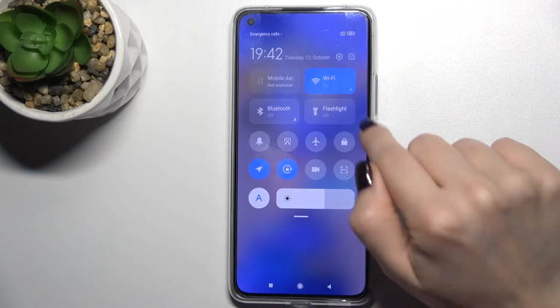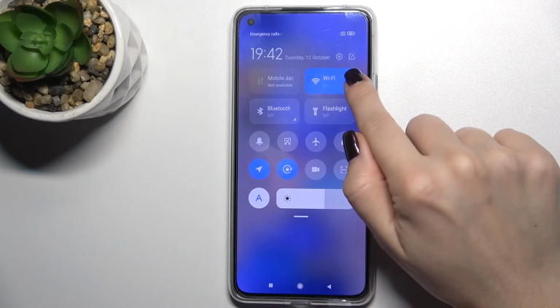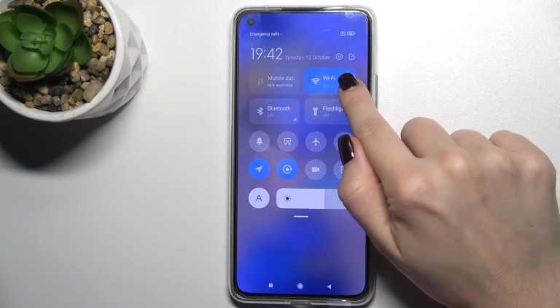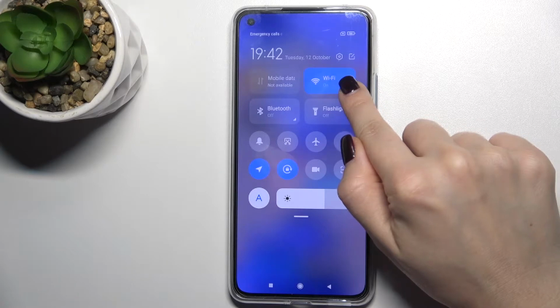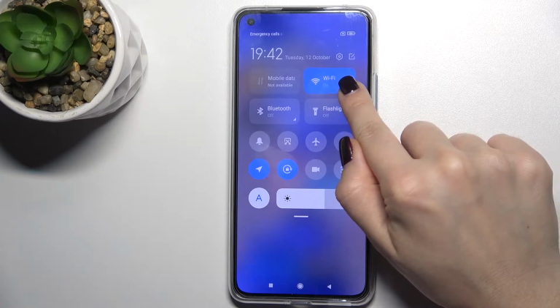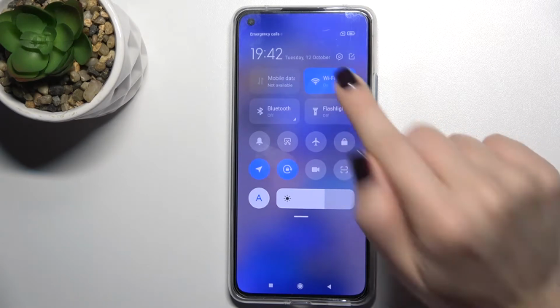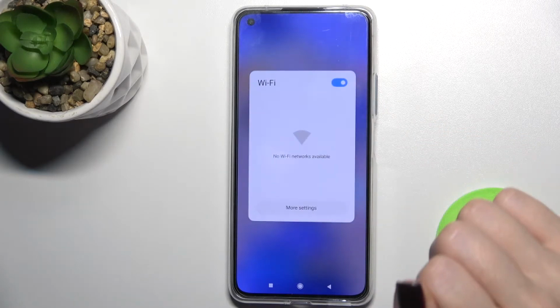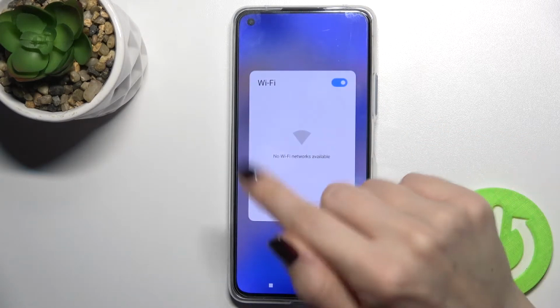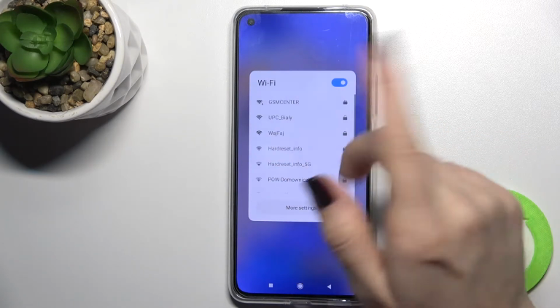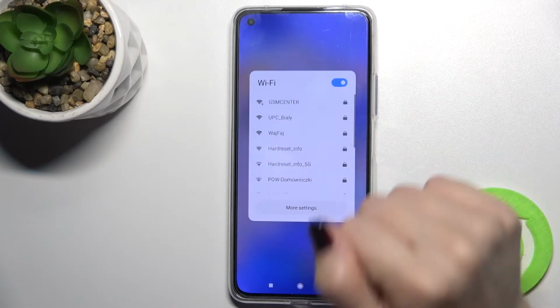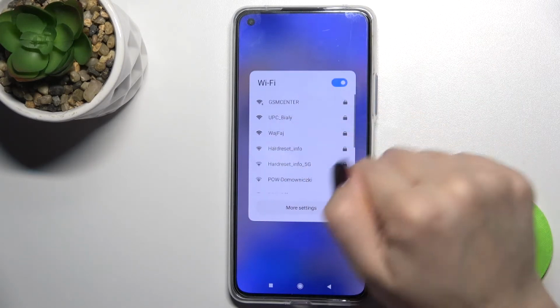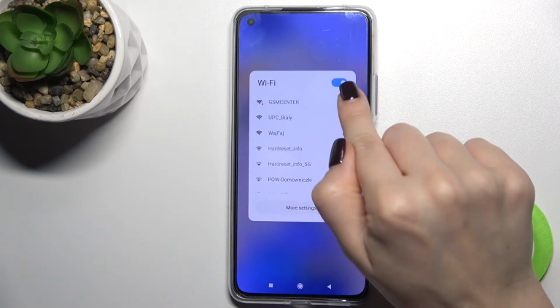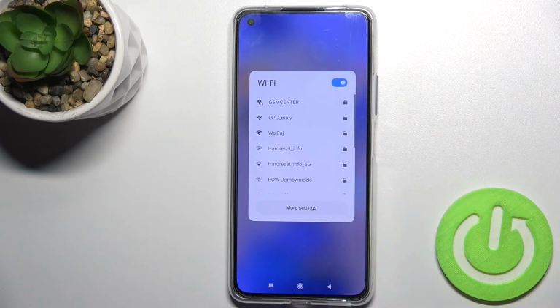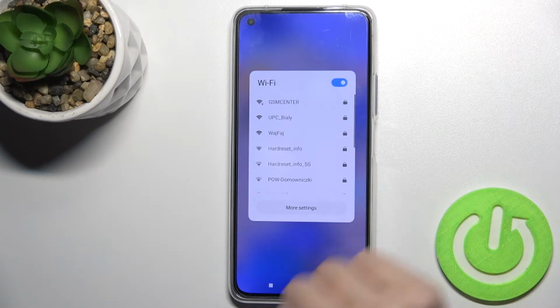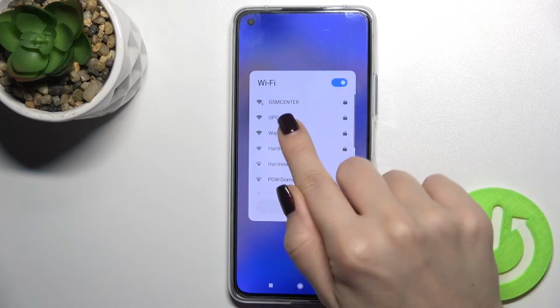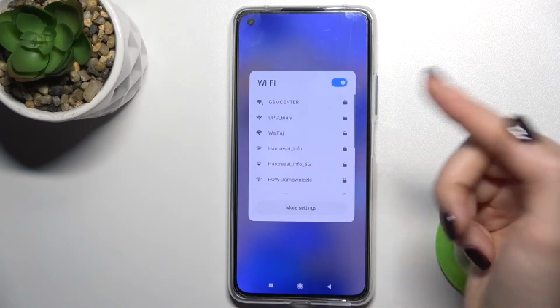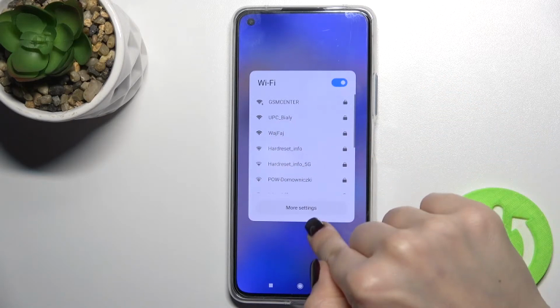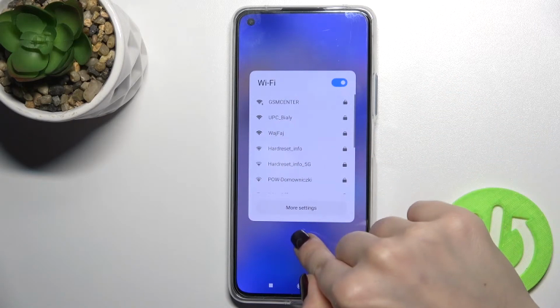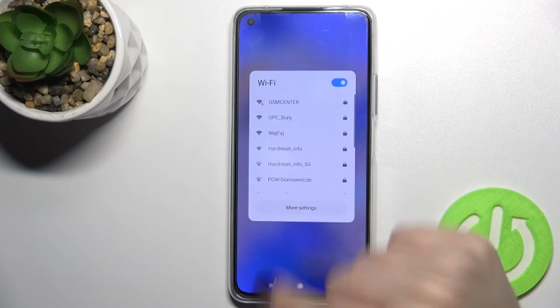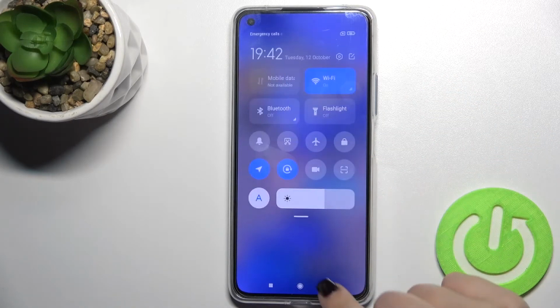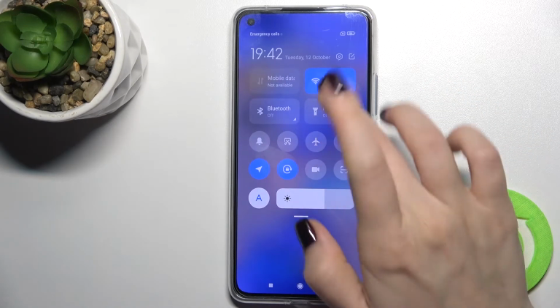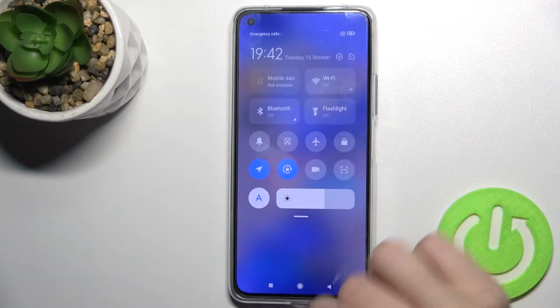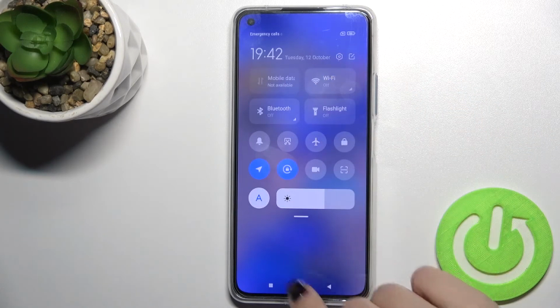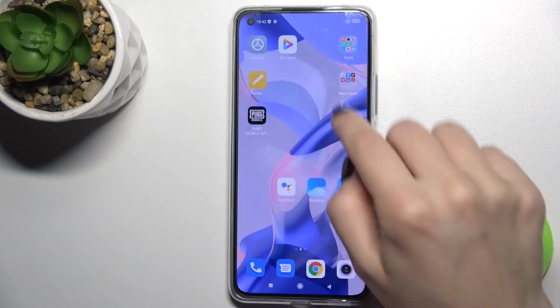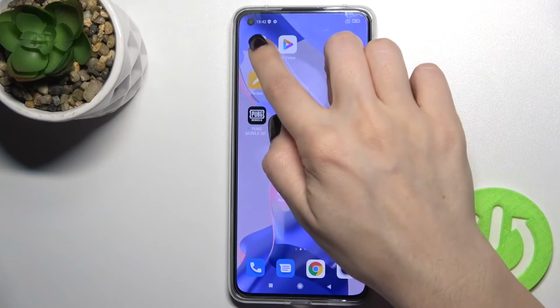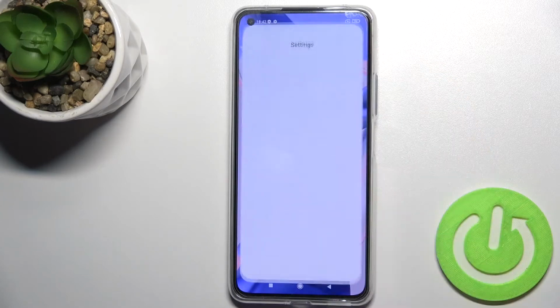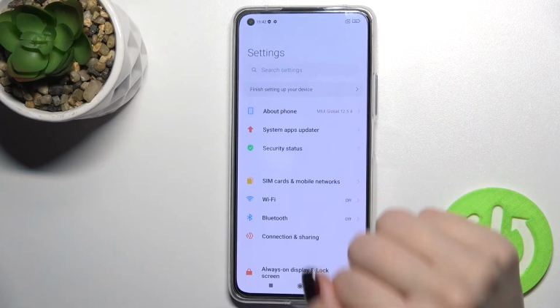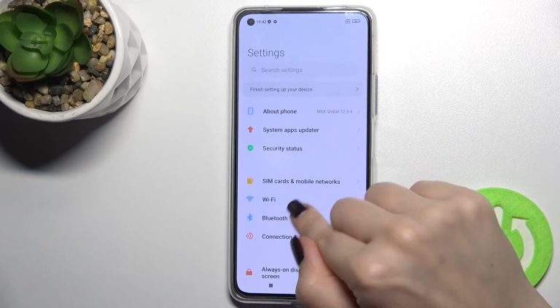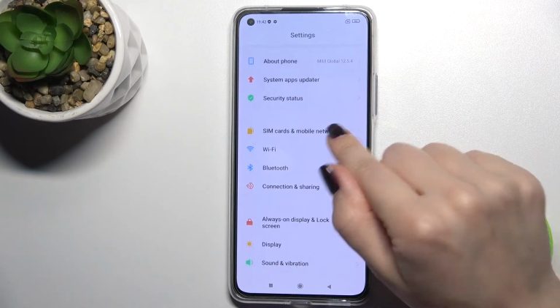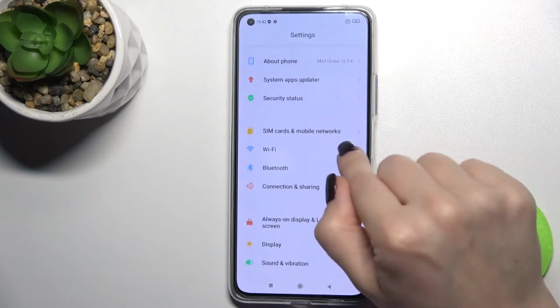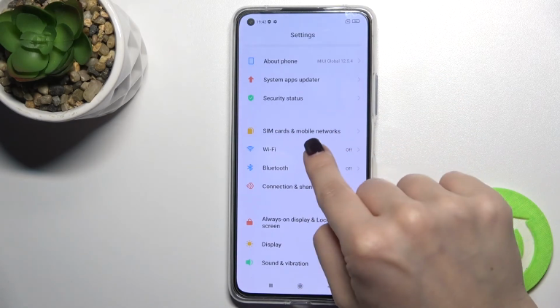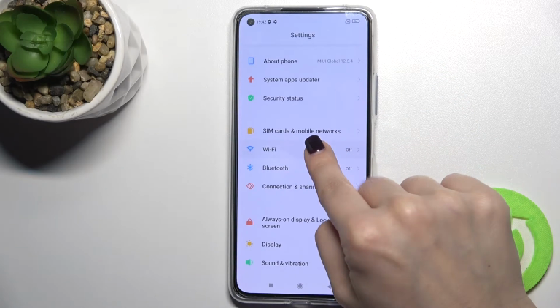Now, if you want to see all the available networks, you can just press and hold for a second on this icon. That's one way. The second way is to go to the Settings, where you will see the Wi-Fi section.